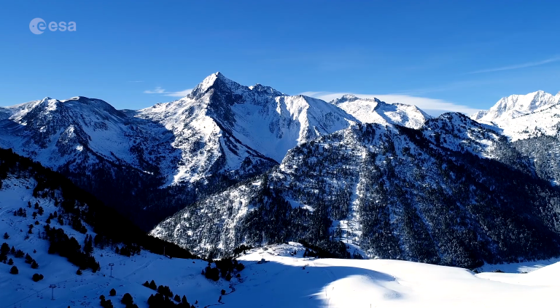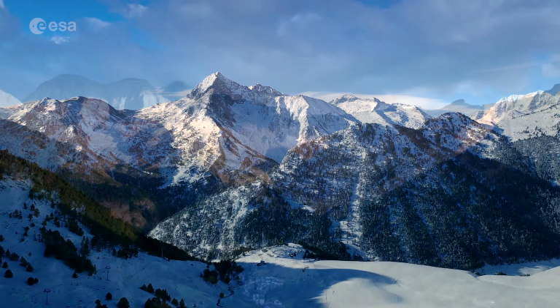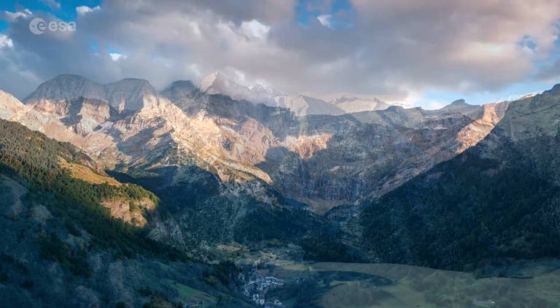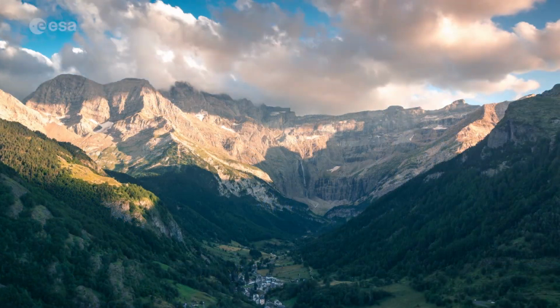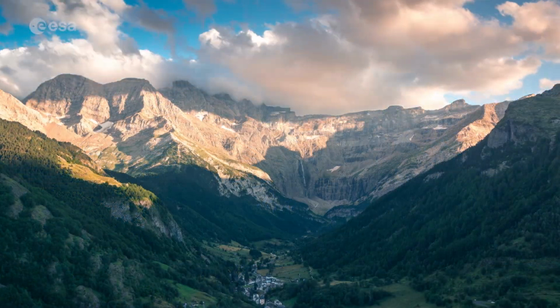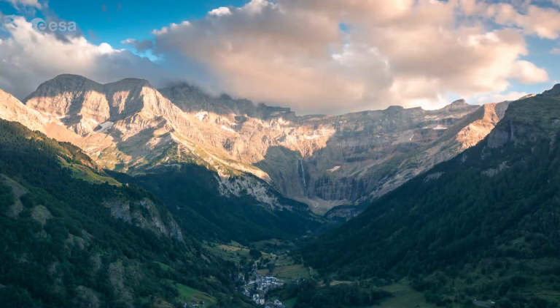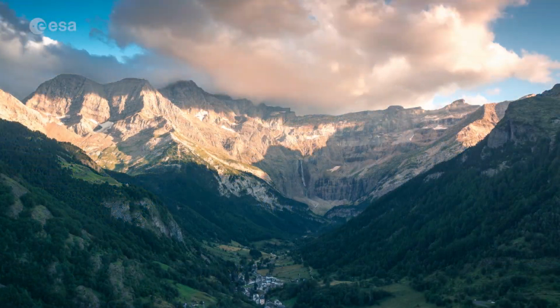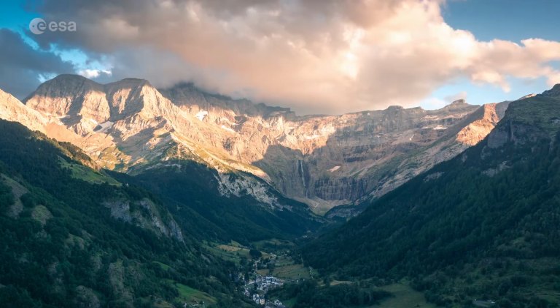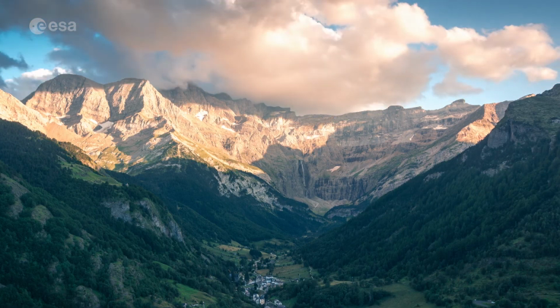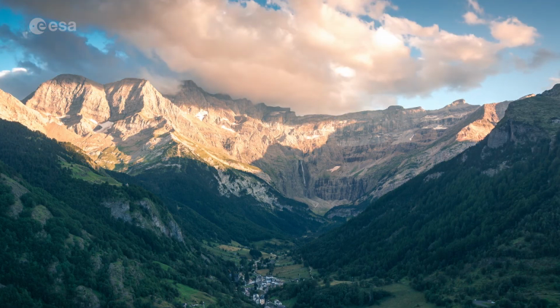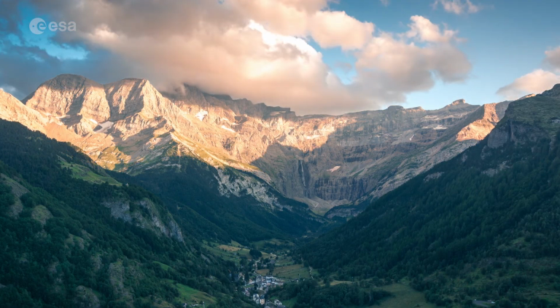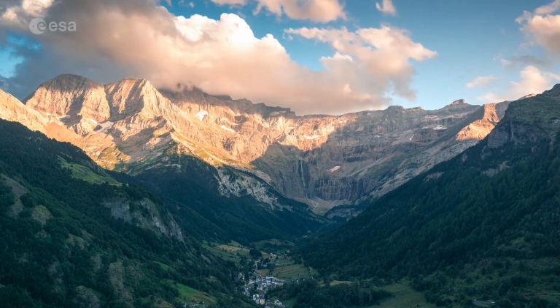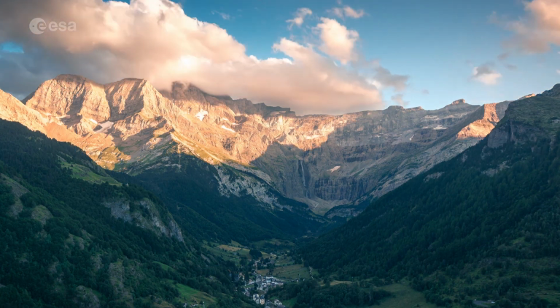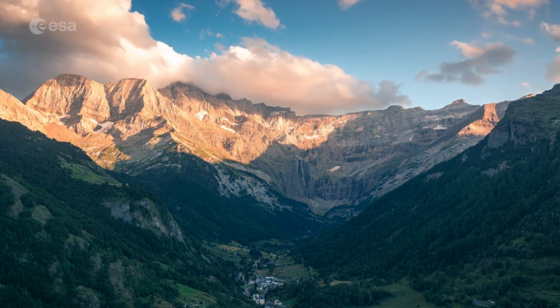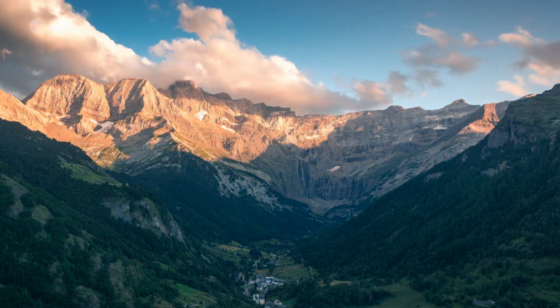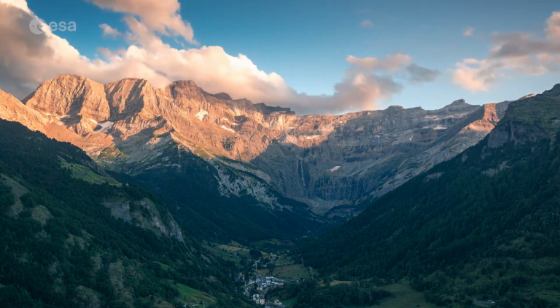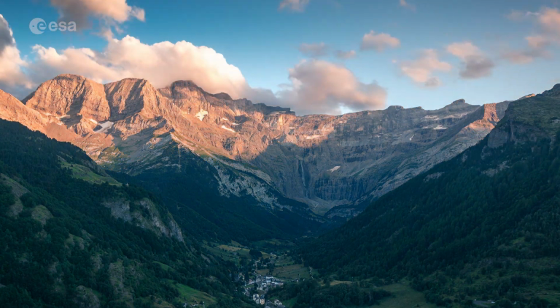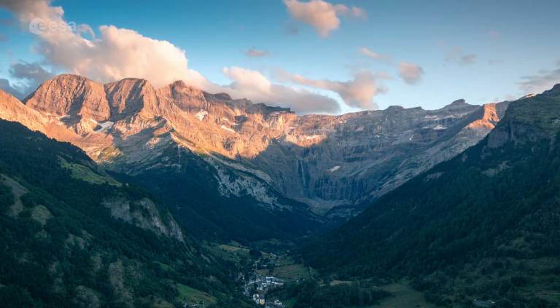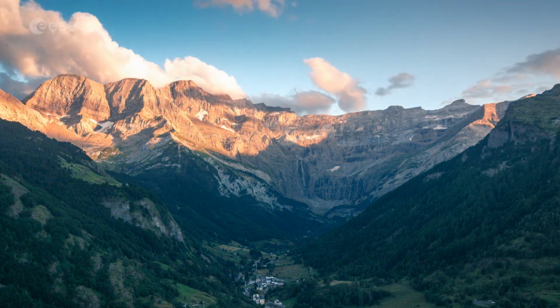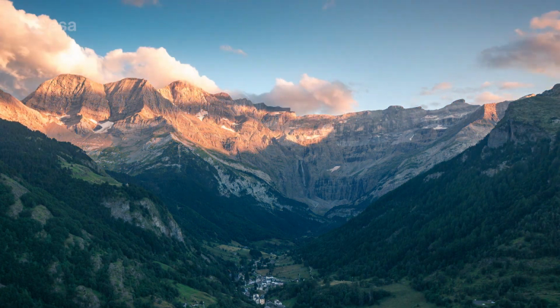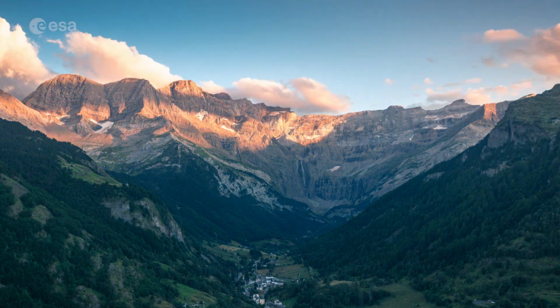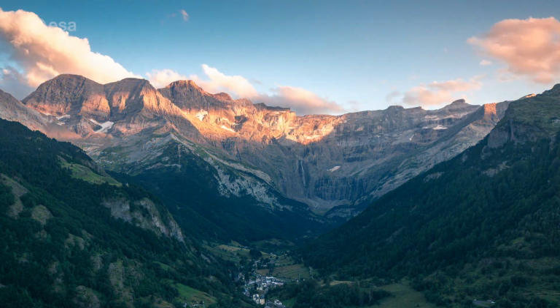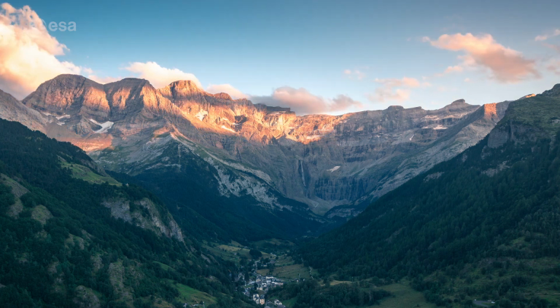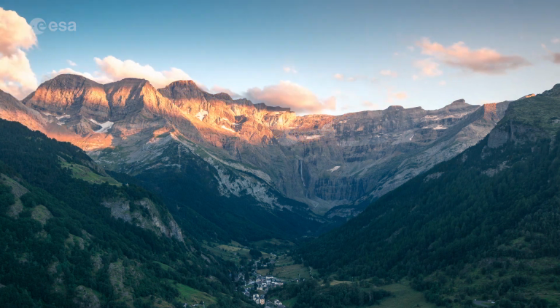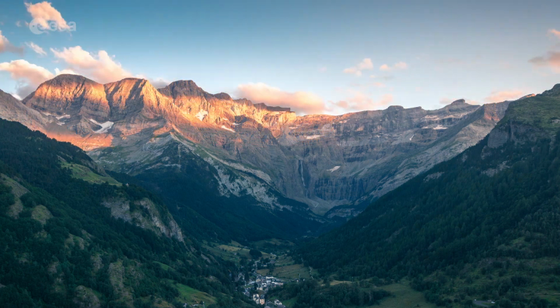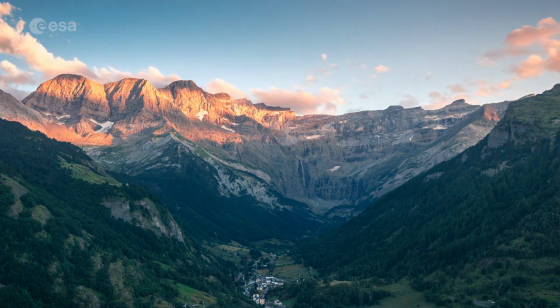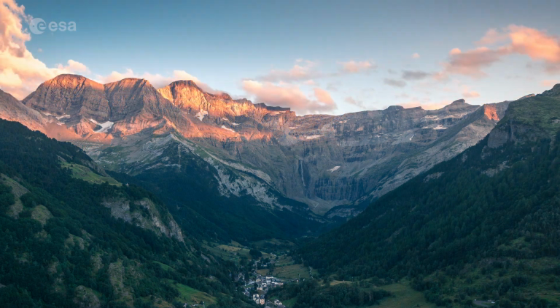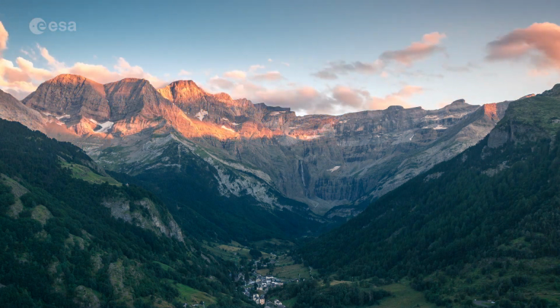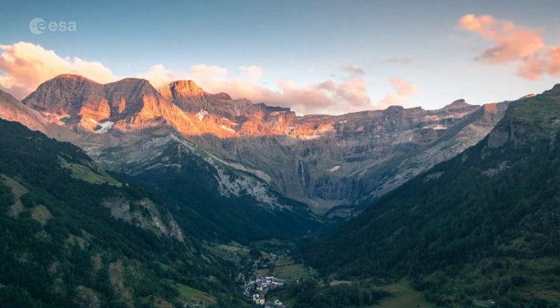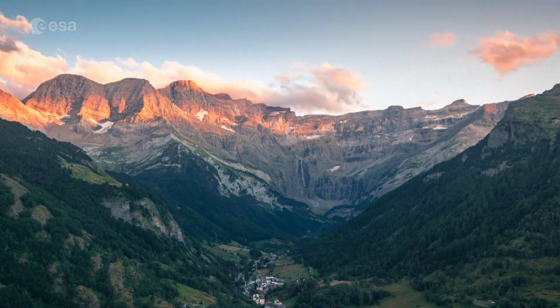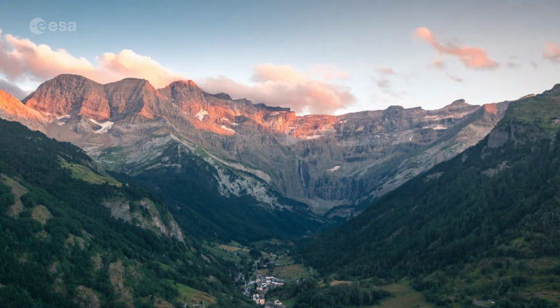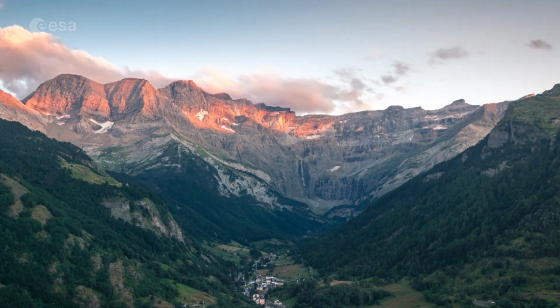The mountain range is also home to several small glaciers, as well as many mountain lakes and some of the highest waterfalls in Europe. This includes Gavigny Falls, which at 422 meters is France's highest waterfall.